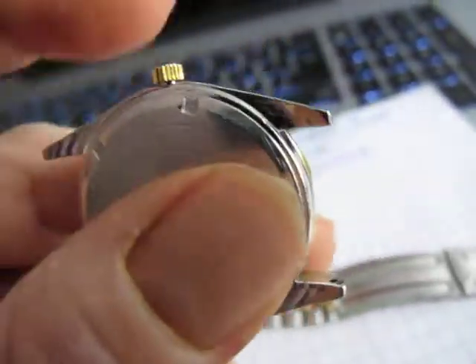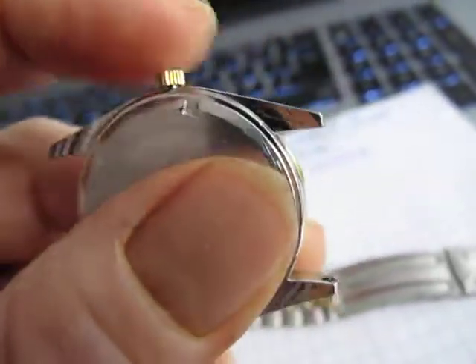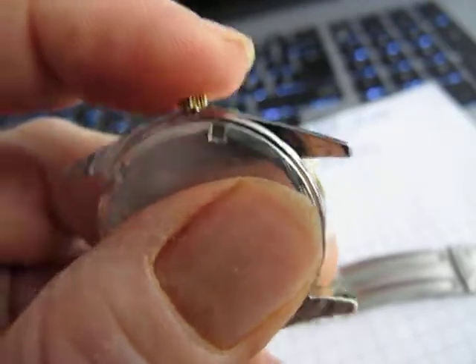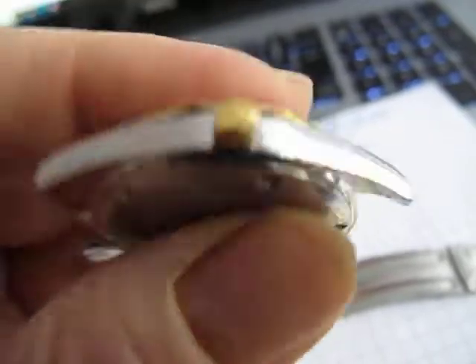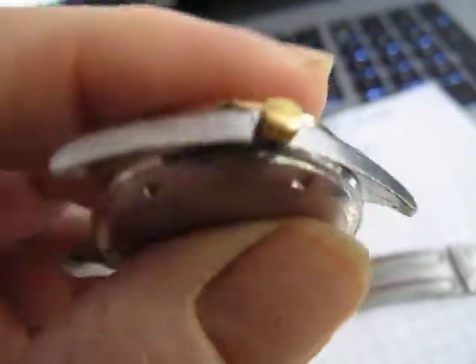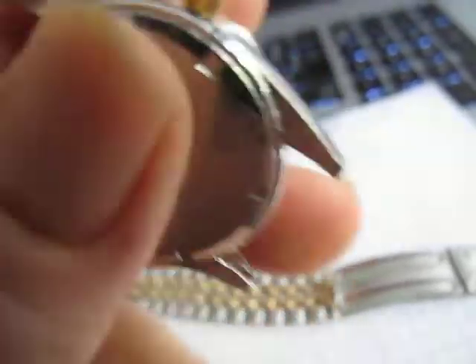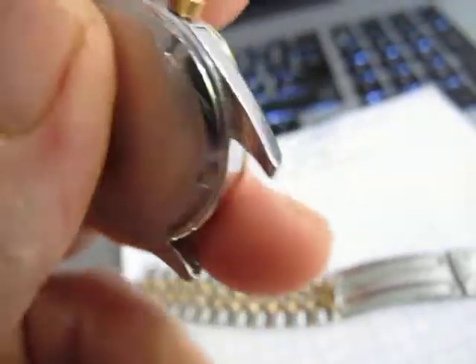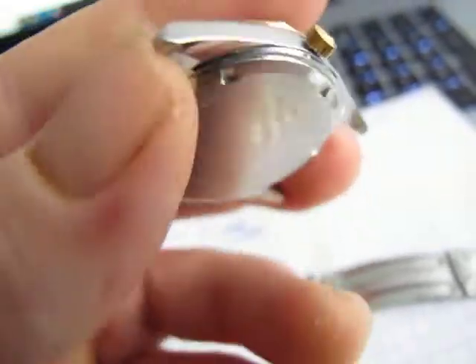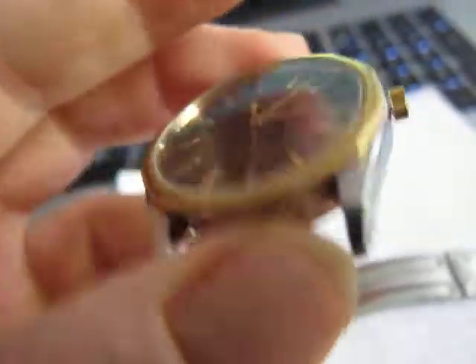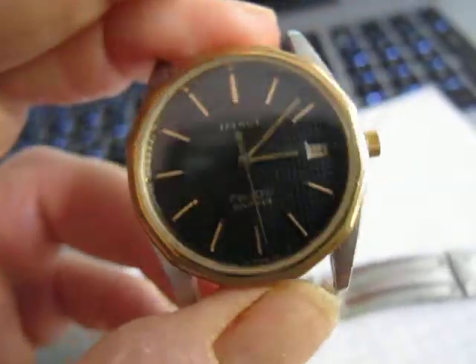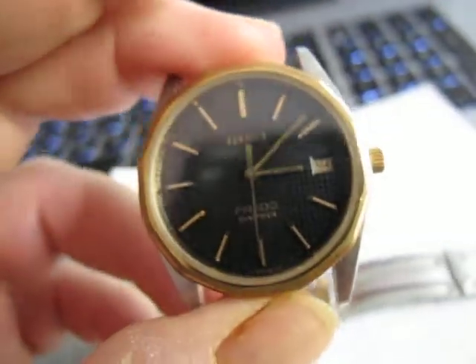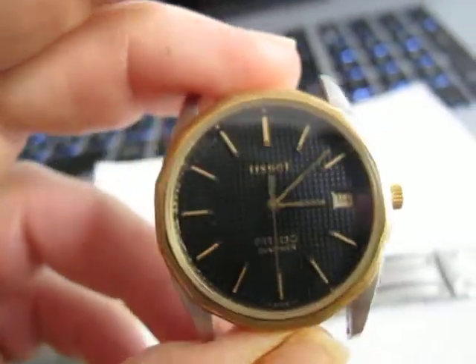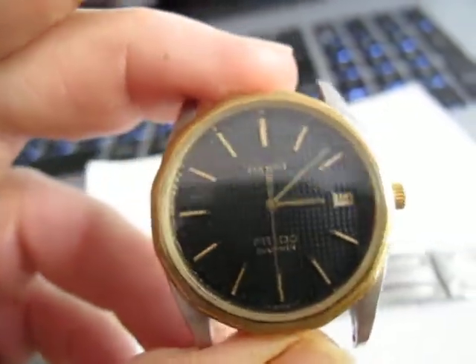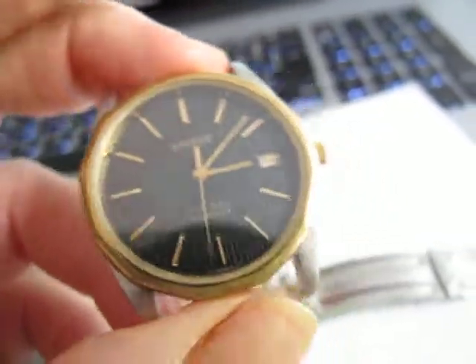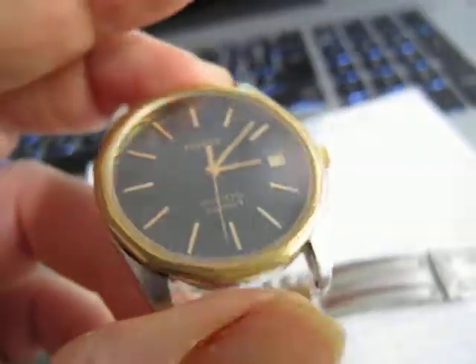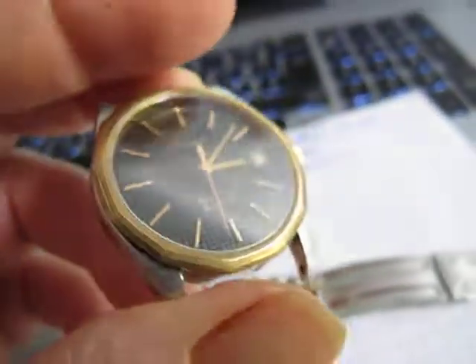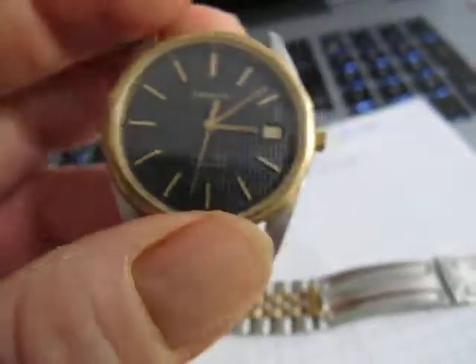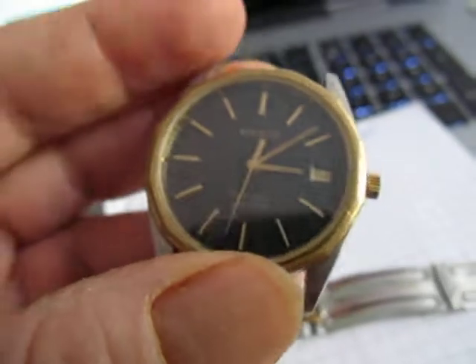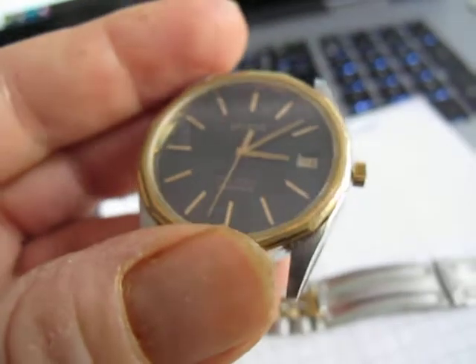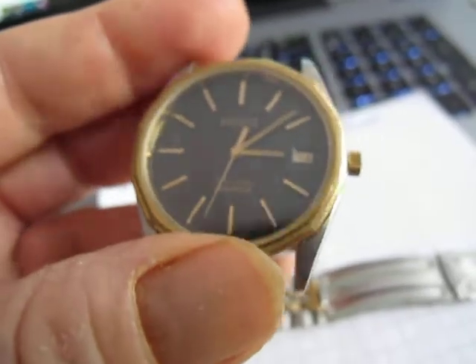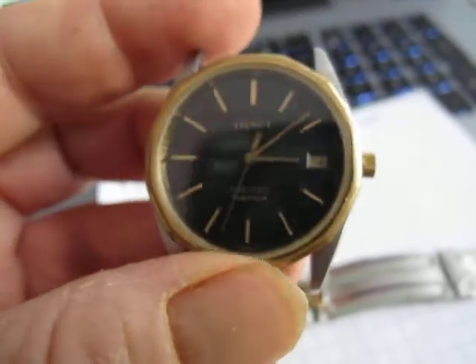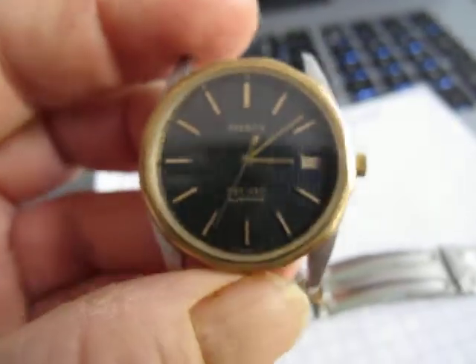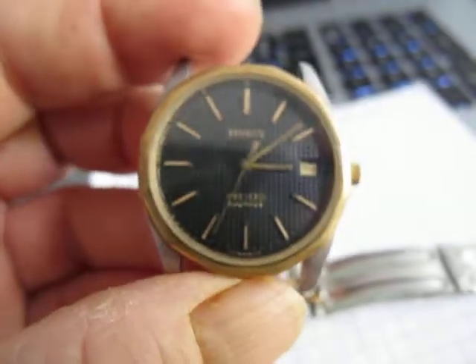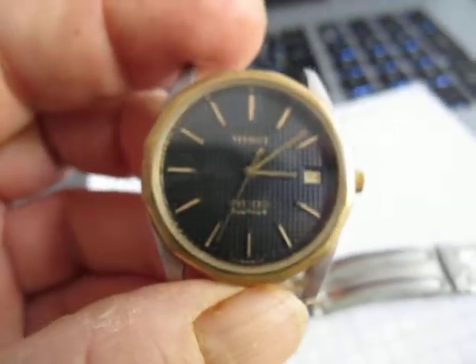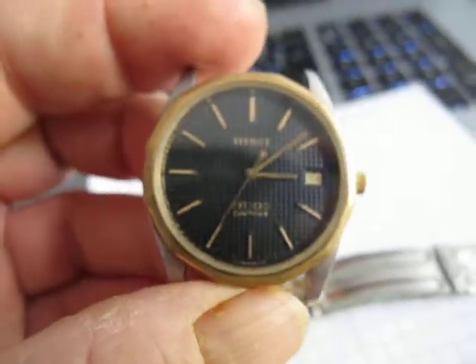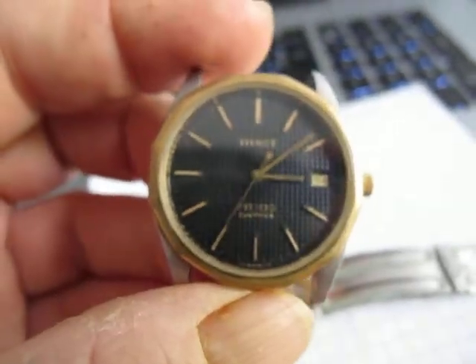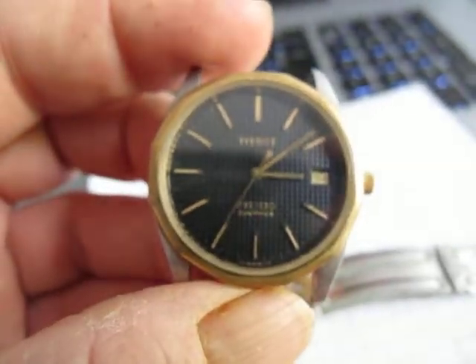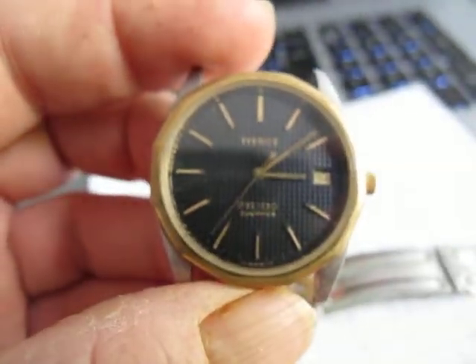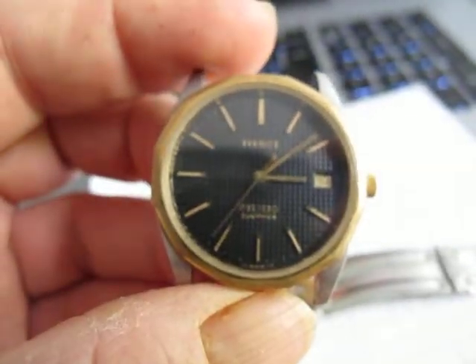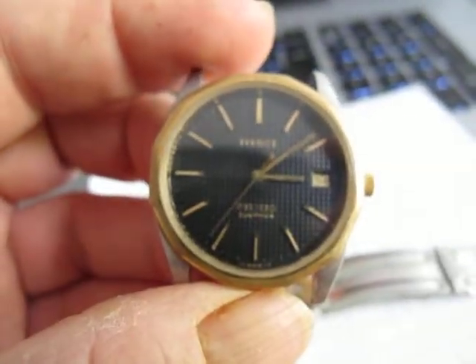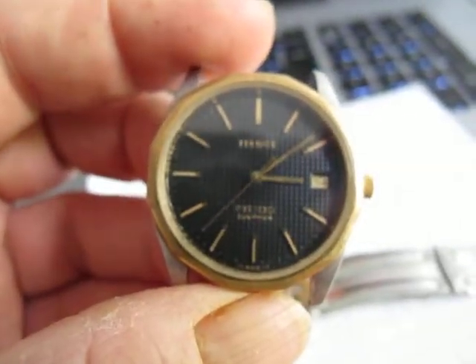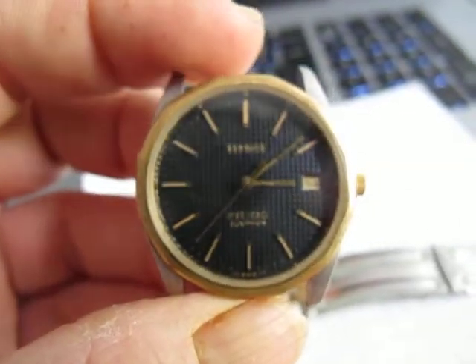The crown is quite stiff to turn — if you want to turn it for 12 hours, it's a little bit stiff. But it seems to be ticking along quite nicely as it stands.